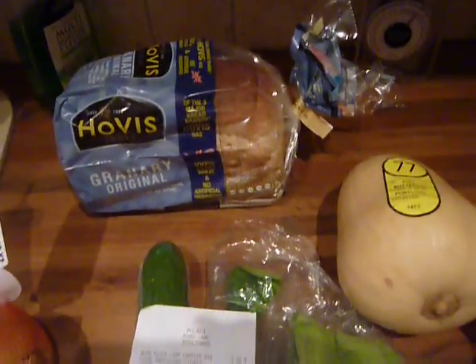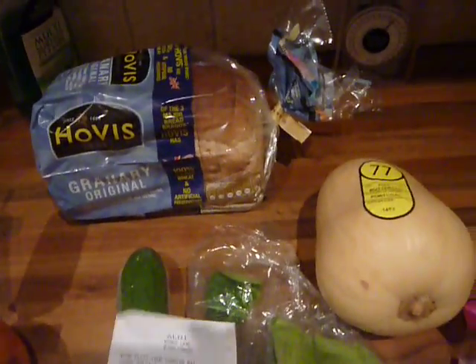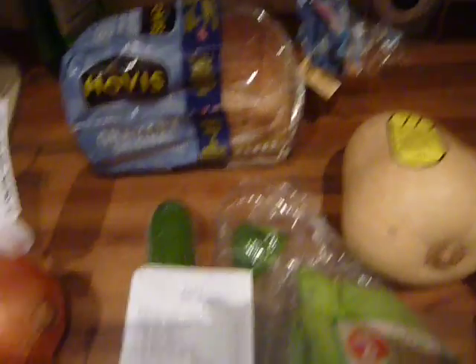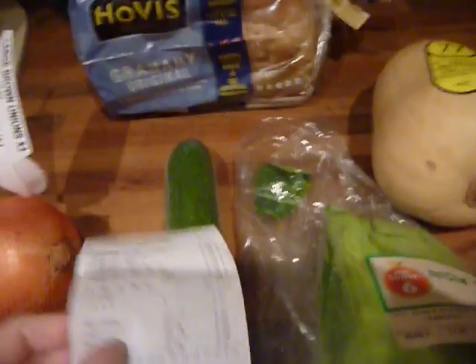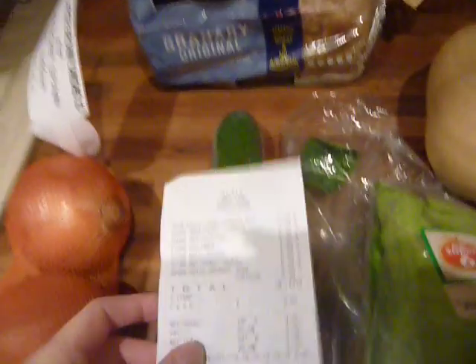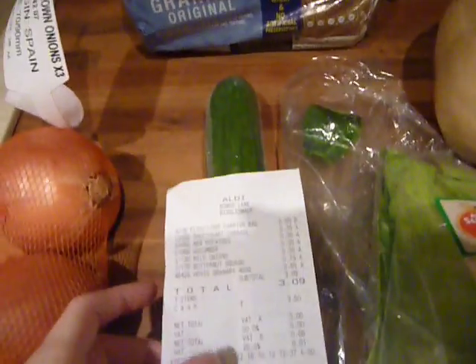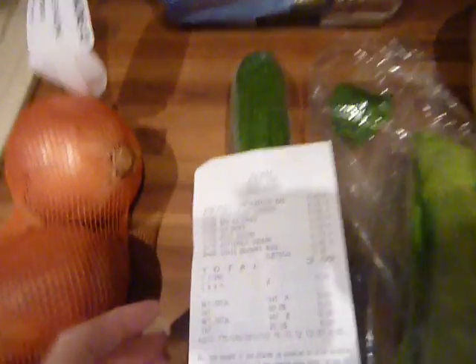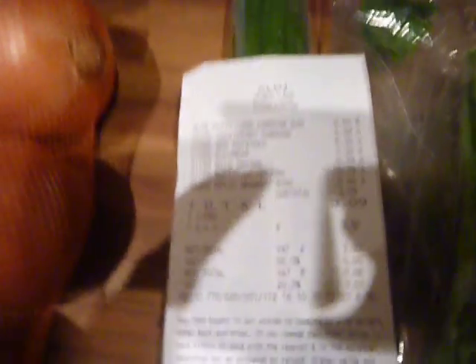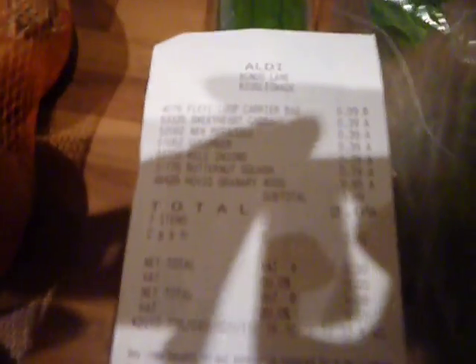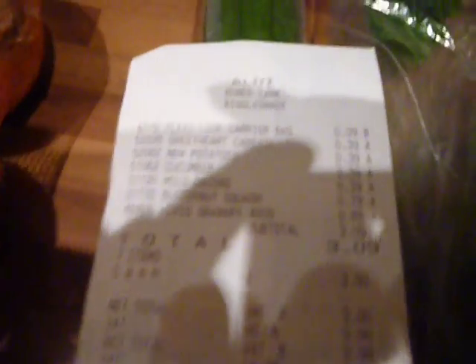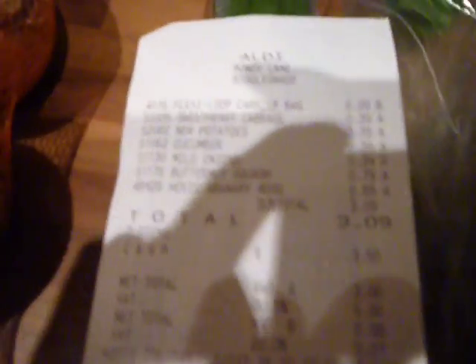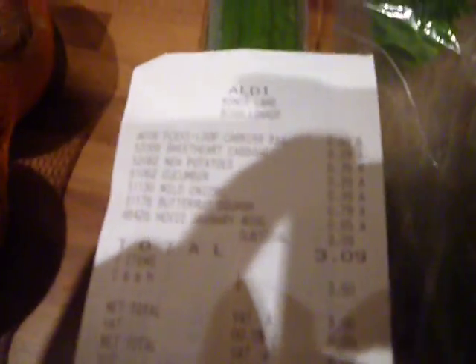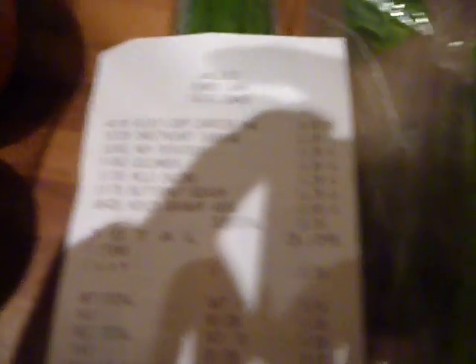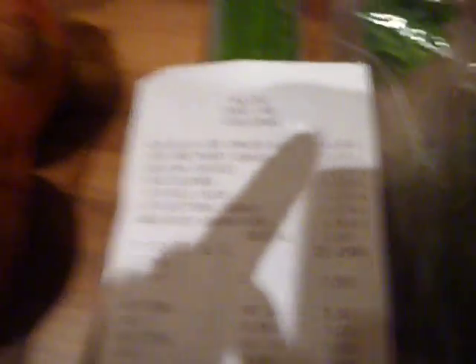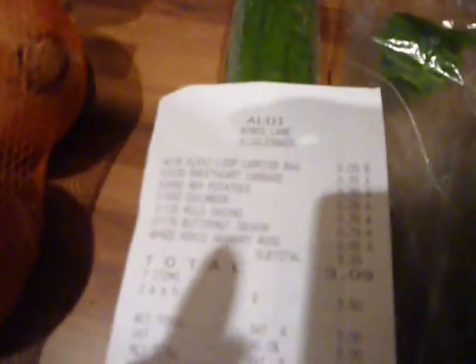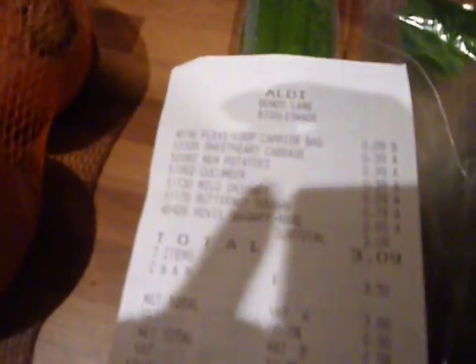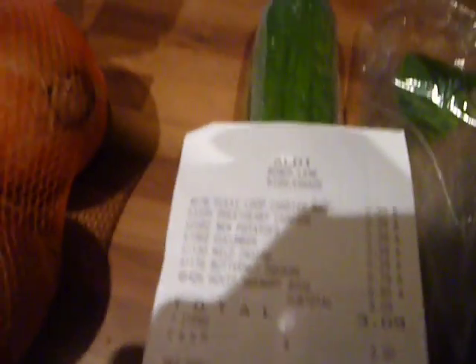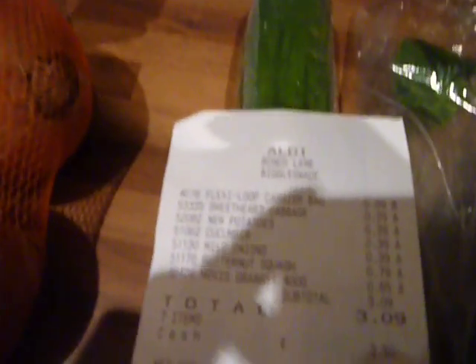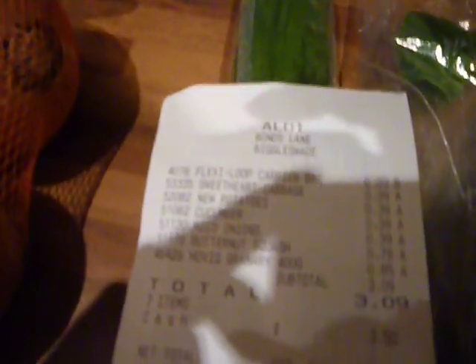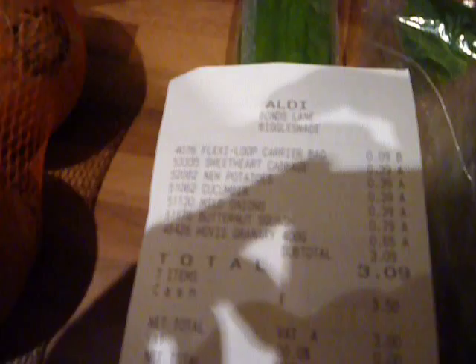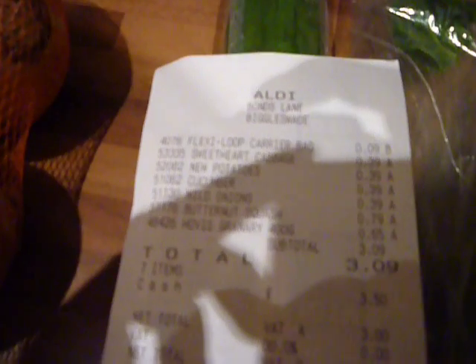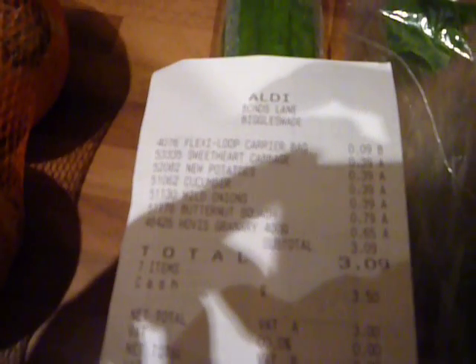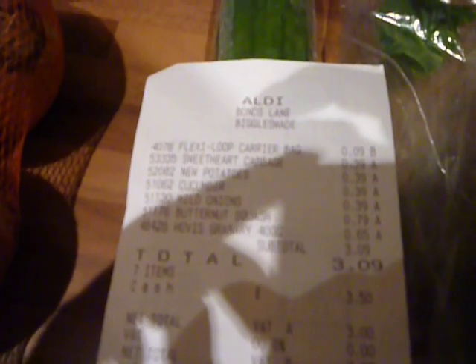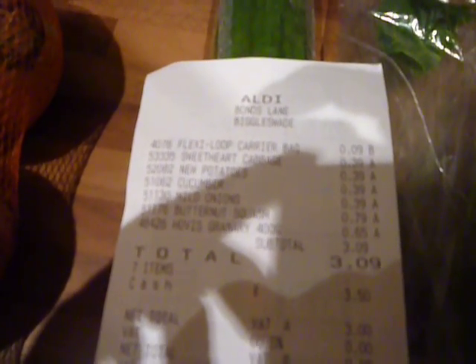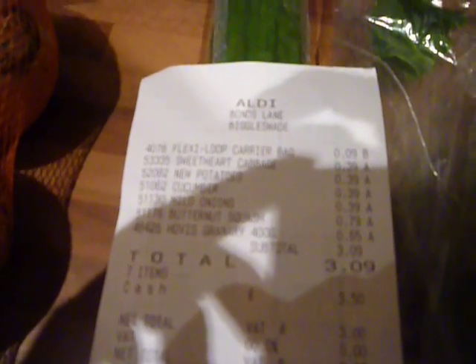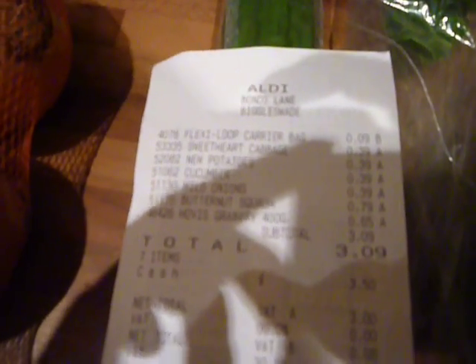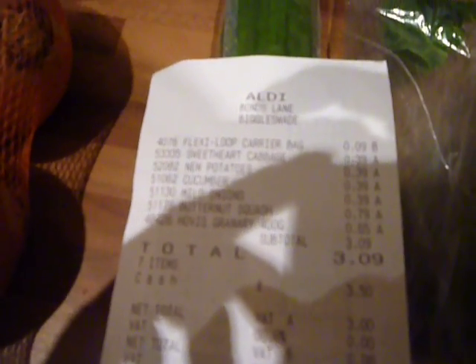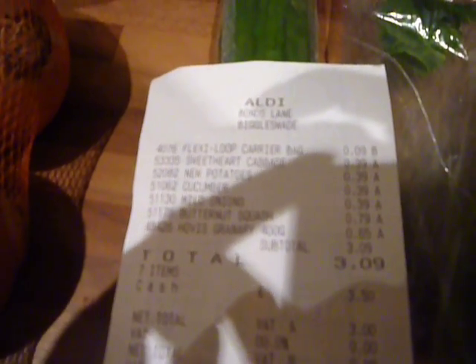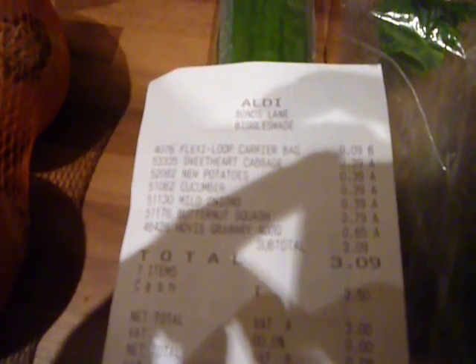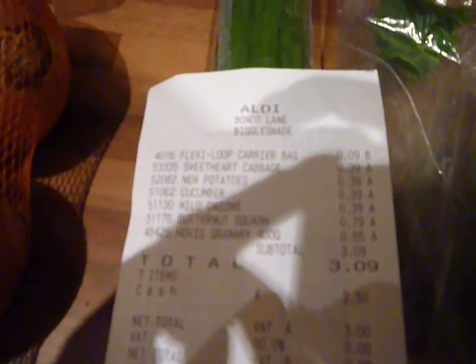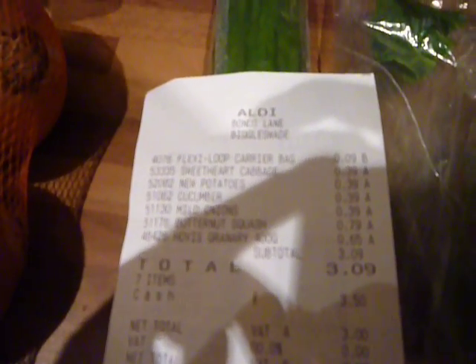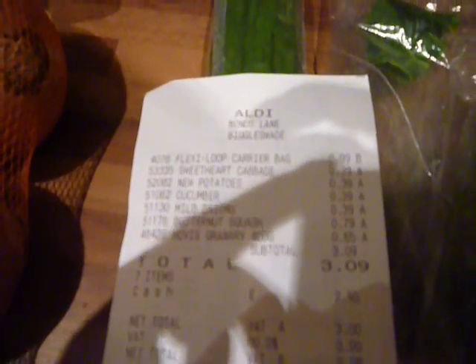So in total at Aldi I only spent £3 — the 9p was on a bag for life.